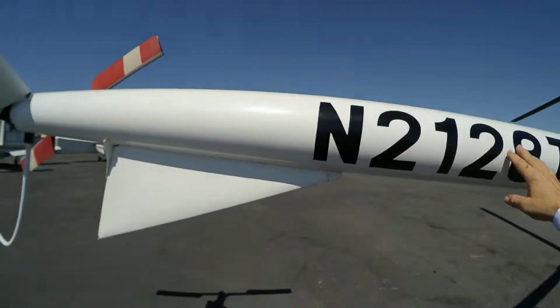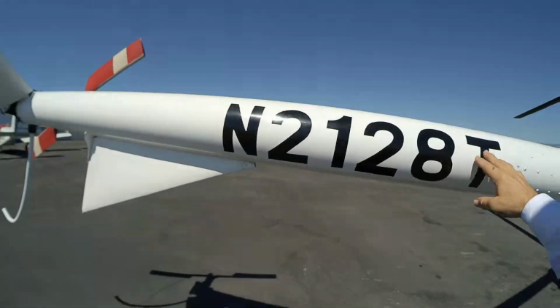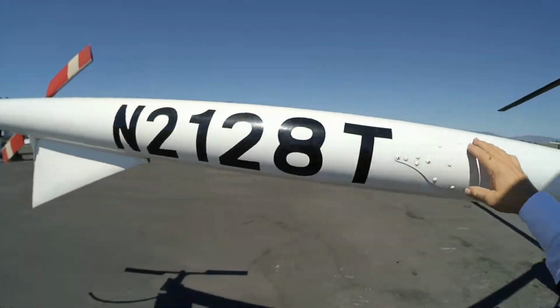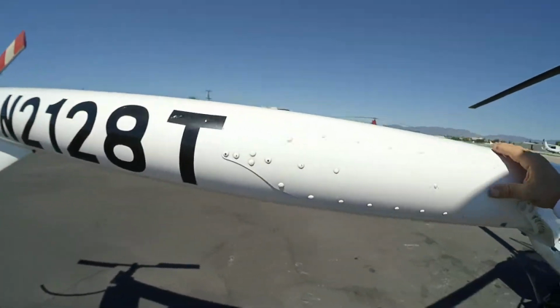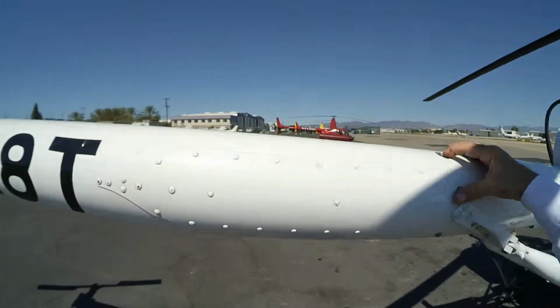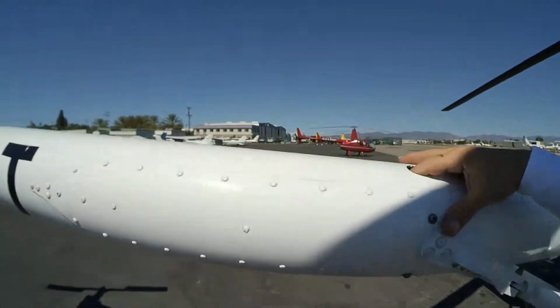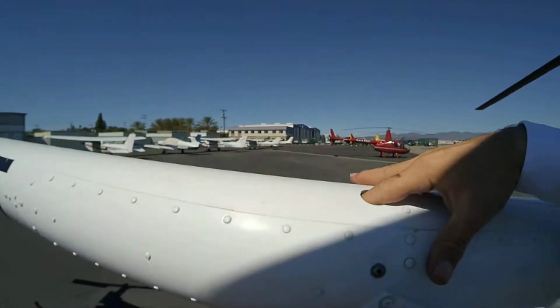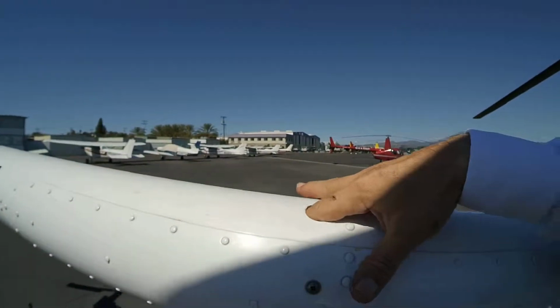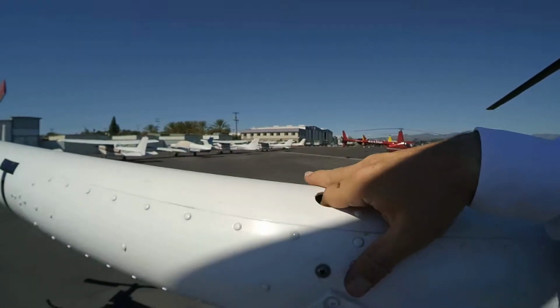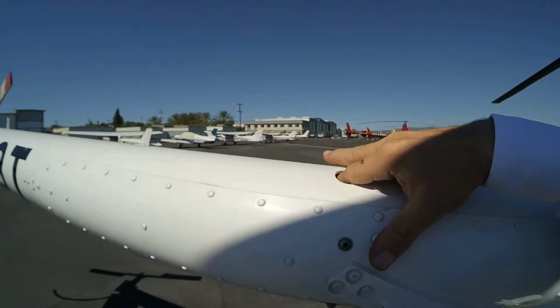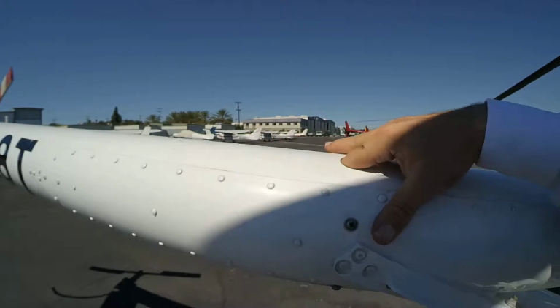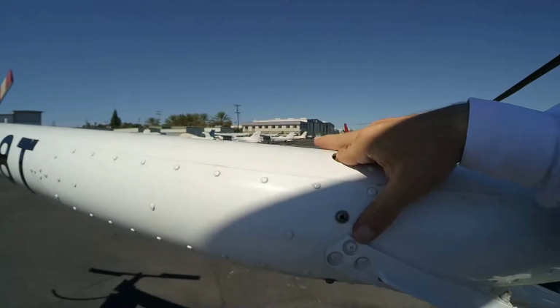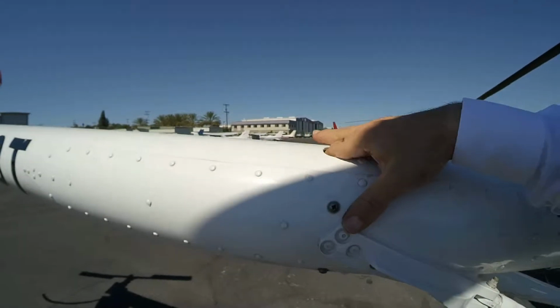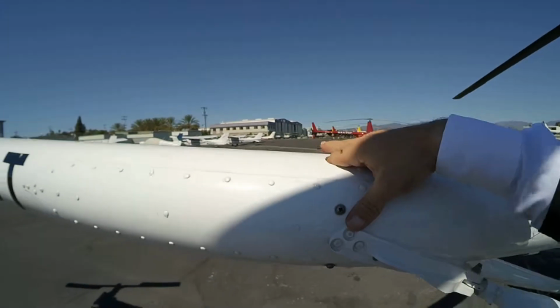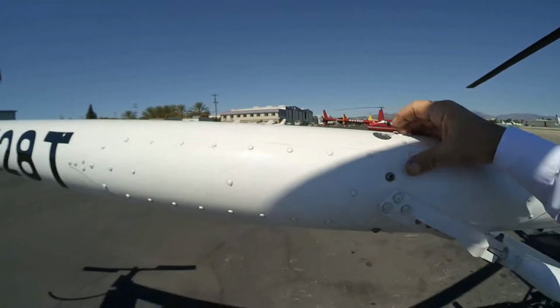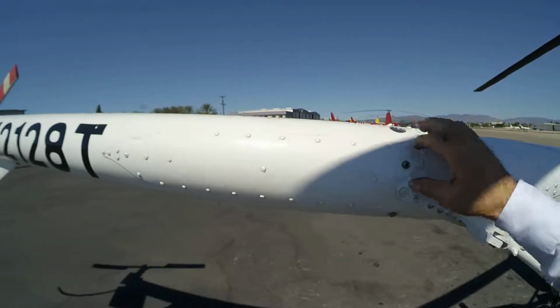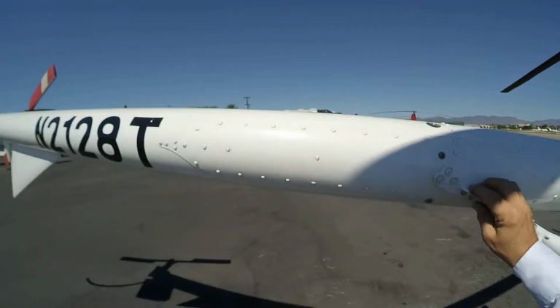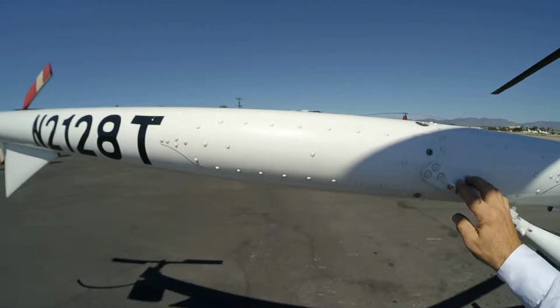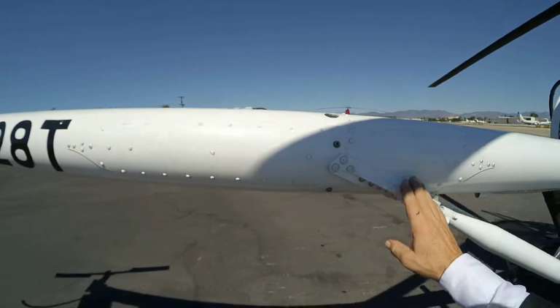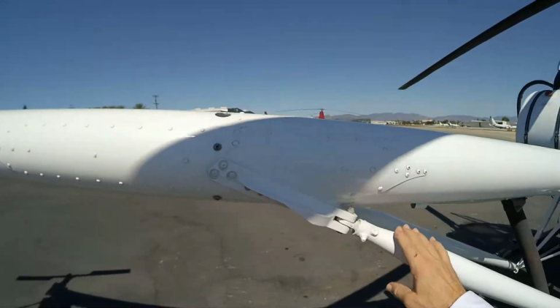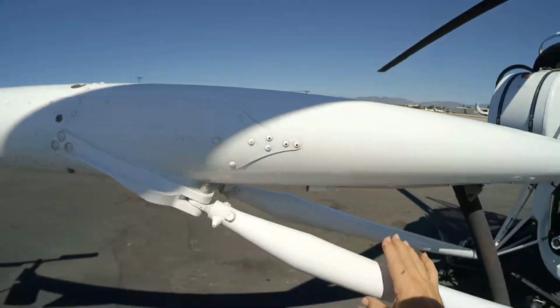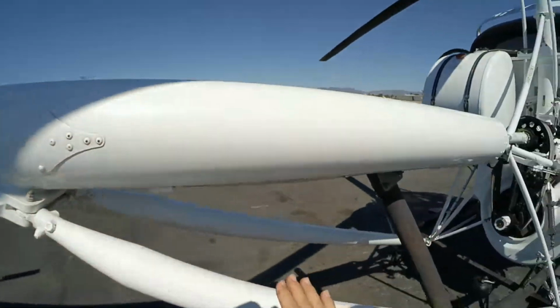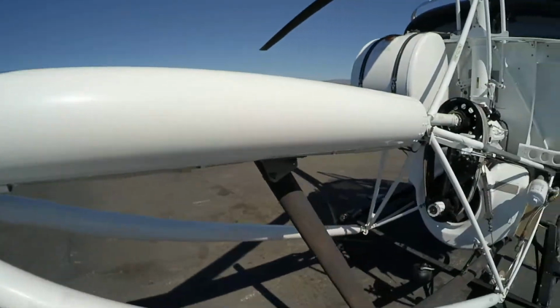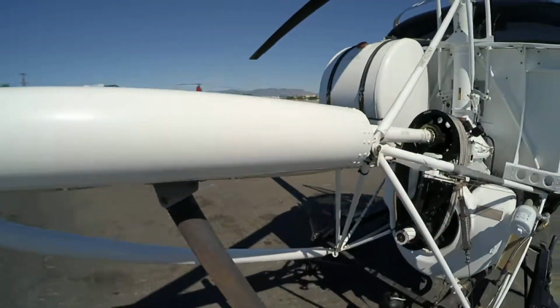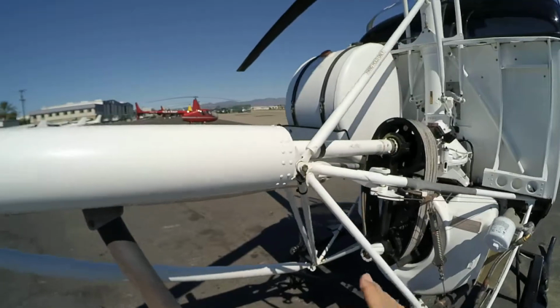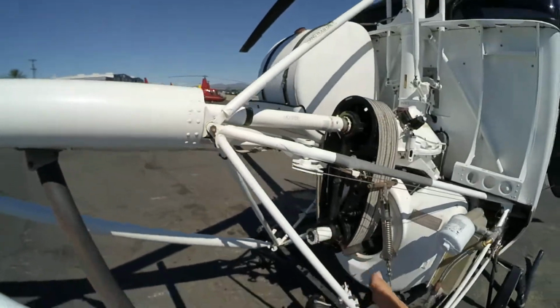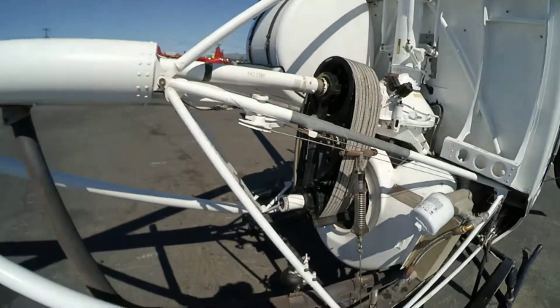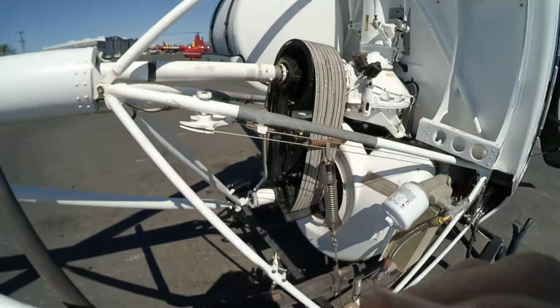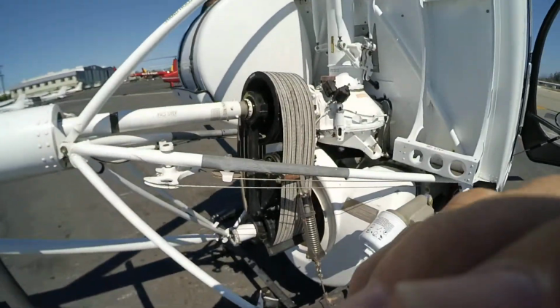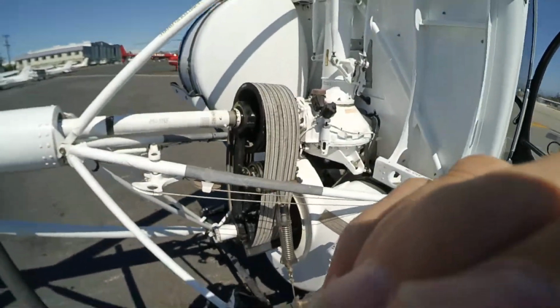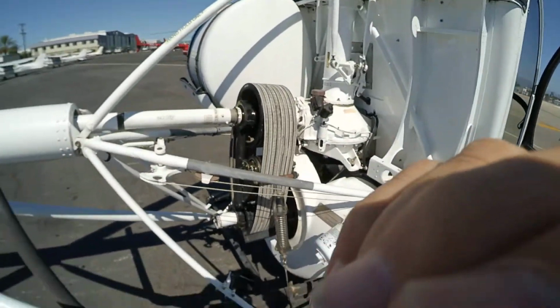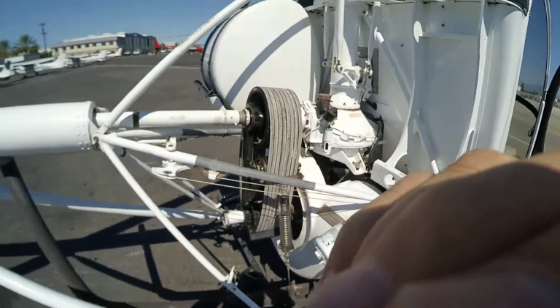Now right here, there's supposed to be a metal piece right here — put your finger in here. It gives it stability. Then we reach this destination.